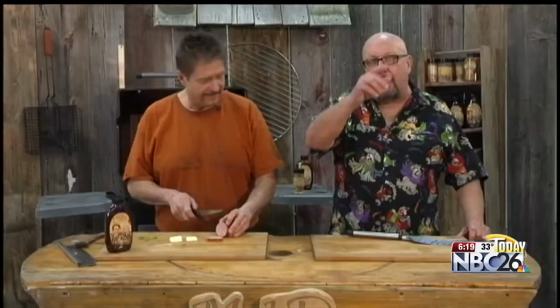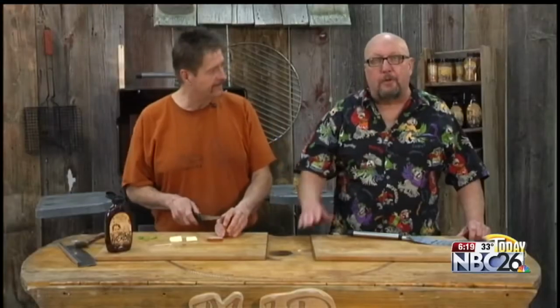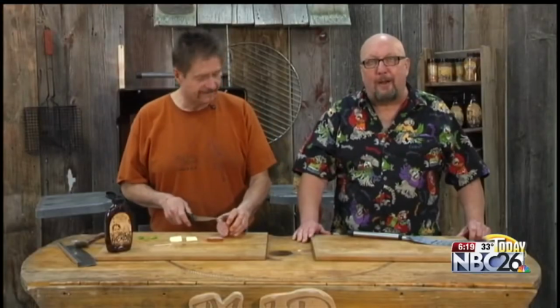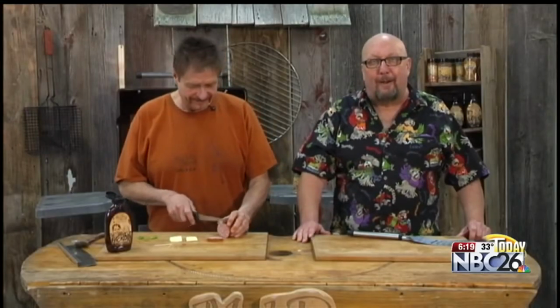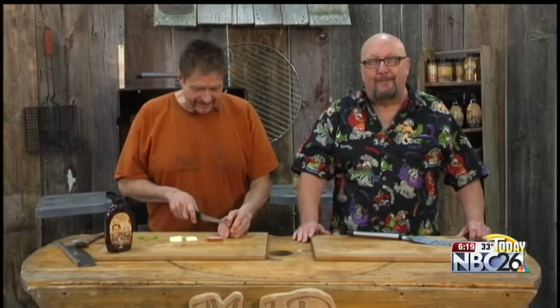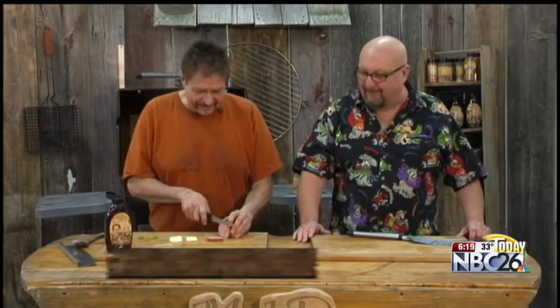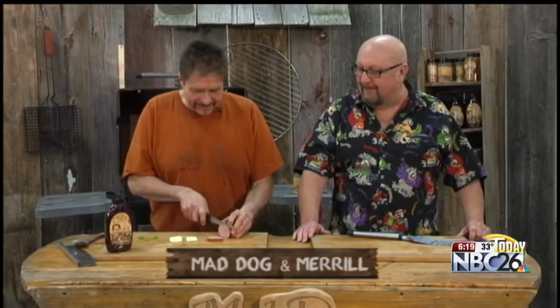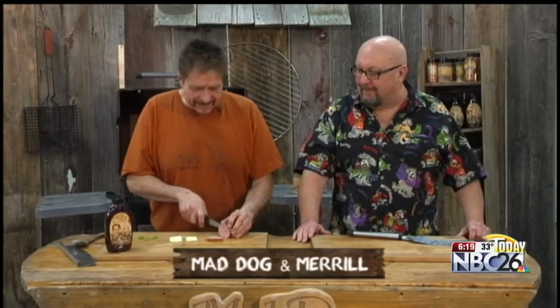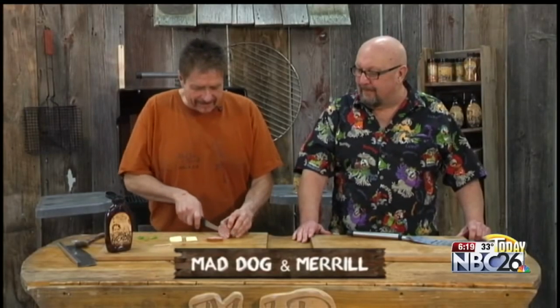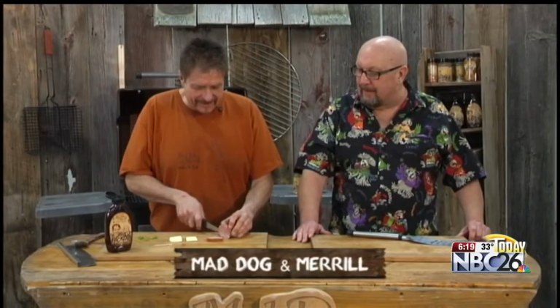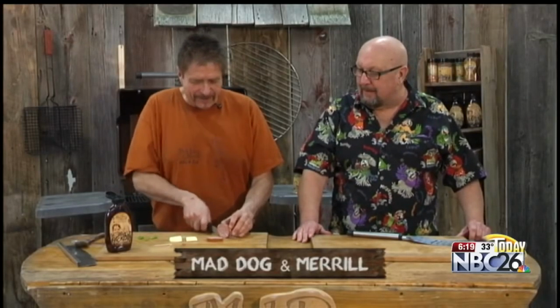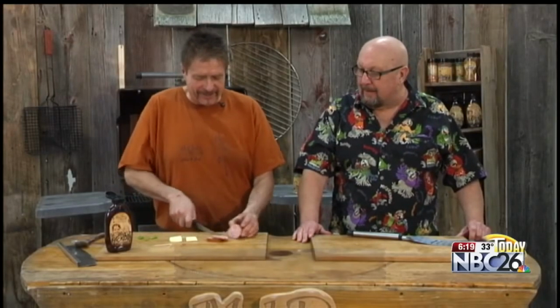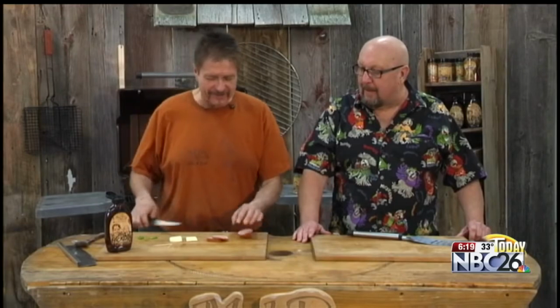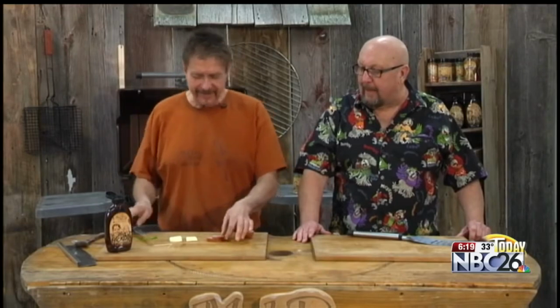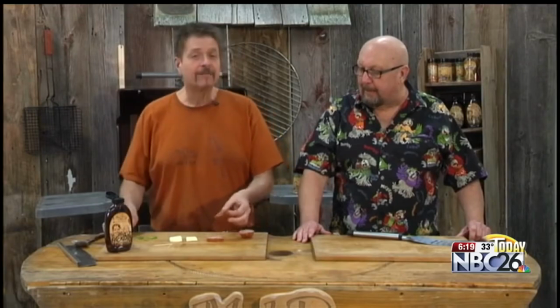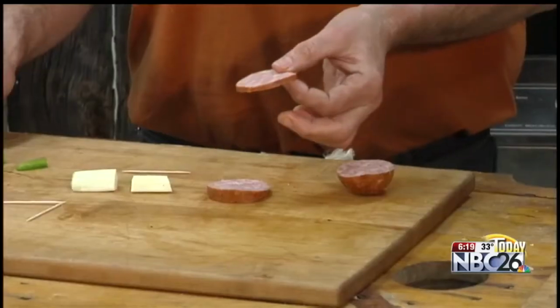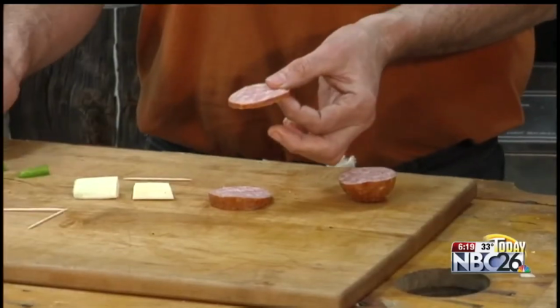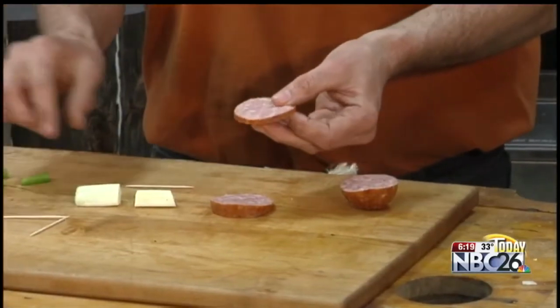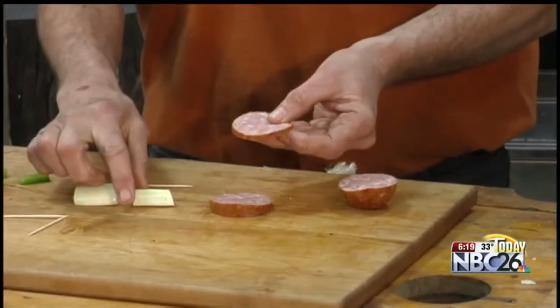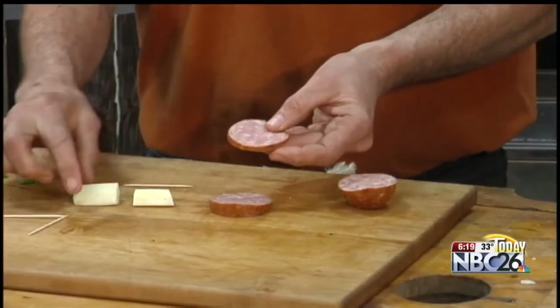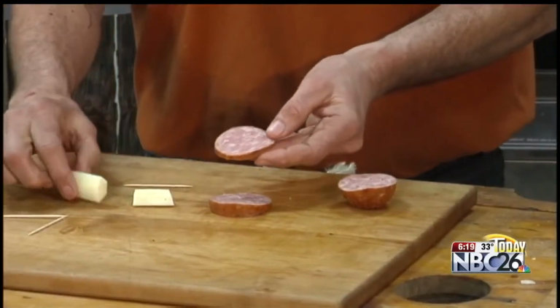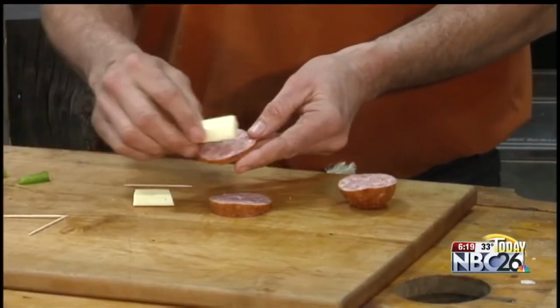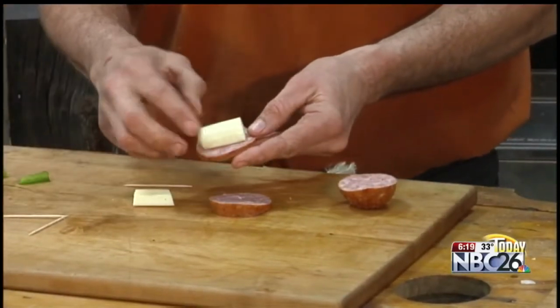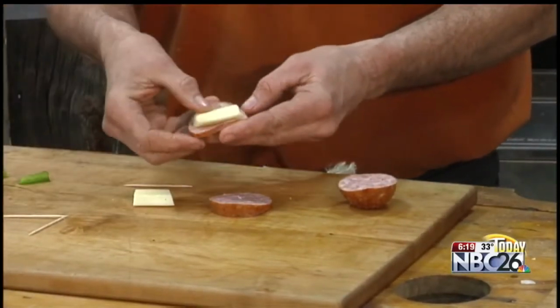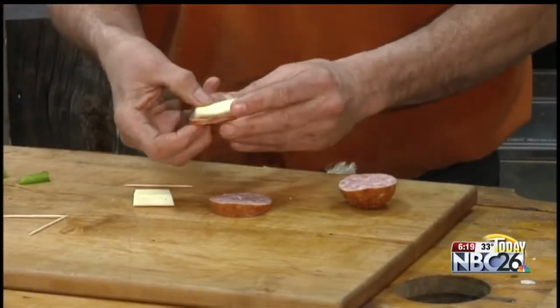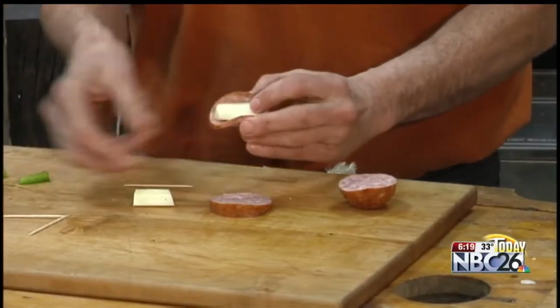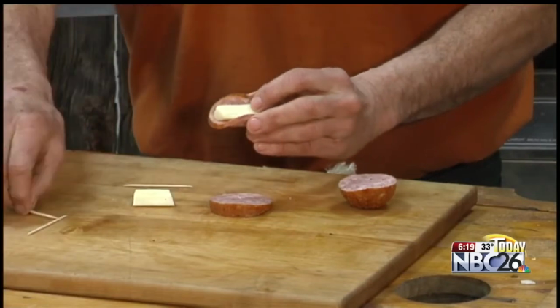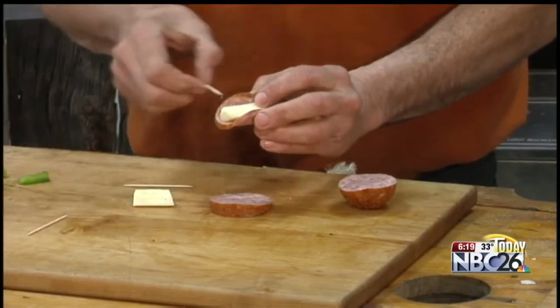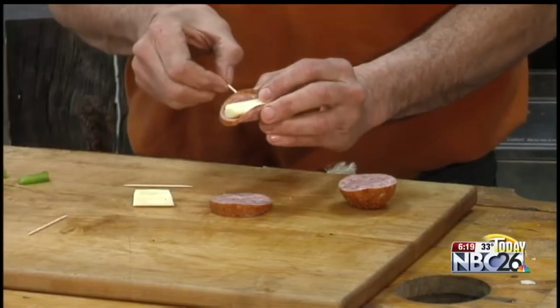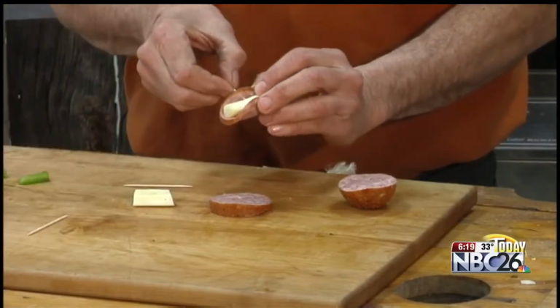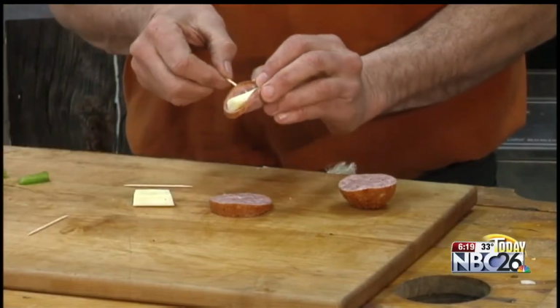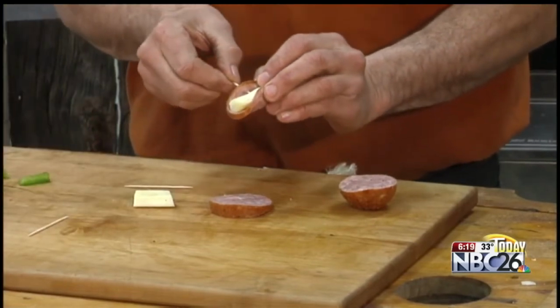Hey folks, Mad Dog and Meryl here. Time to slice a little summer sausage. But instead of eating it cold, we're going to take a little of Wisconsin string cheese, place that in the center, take a toothpick and we're going to skewer it.